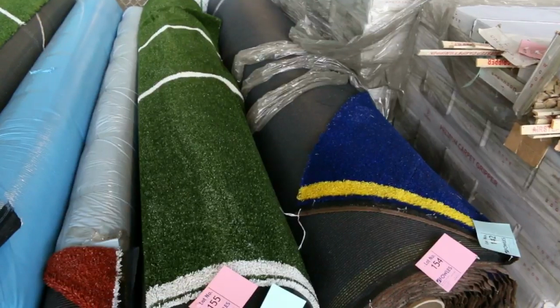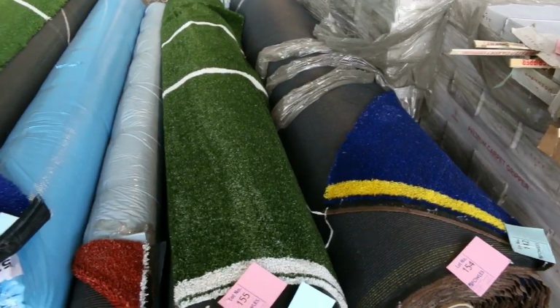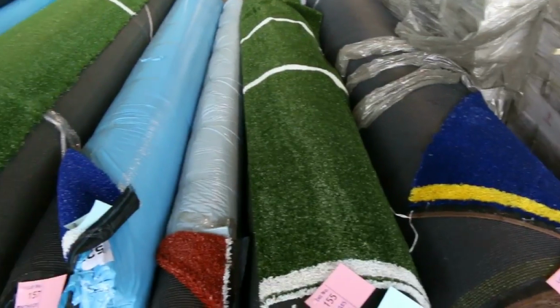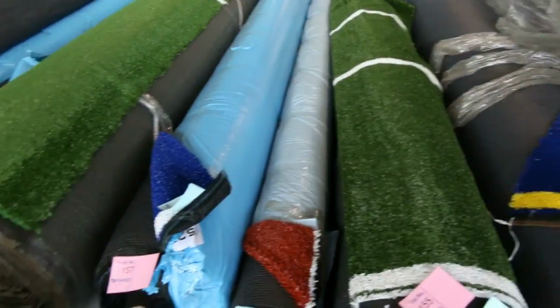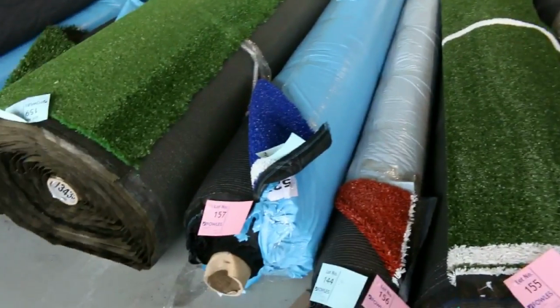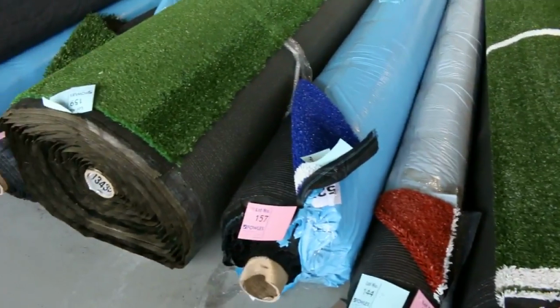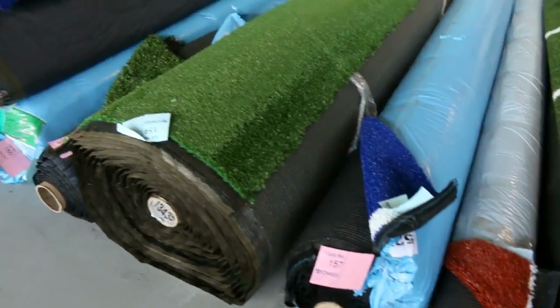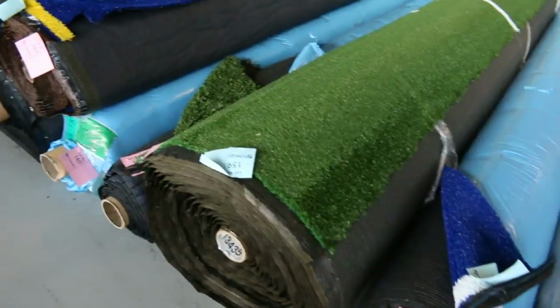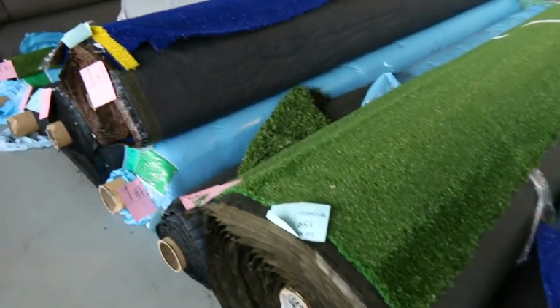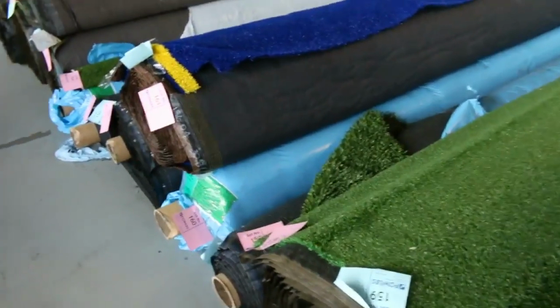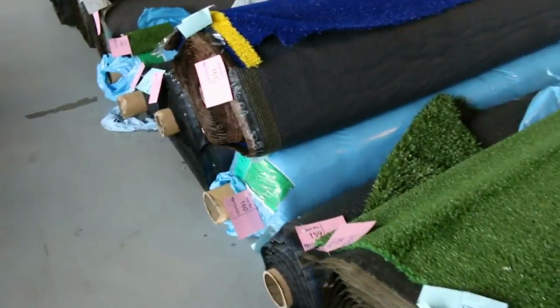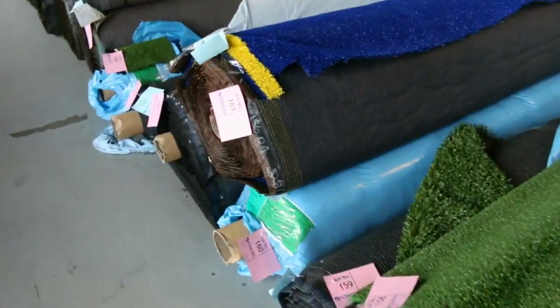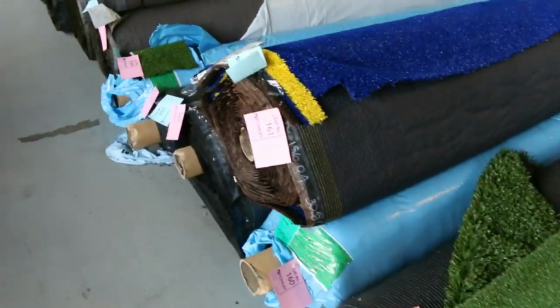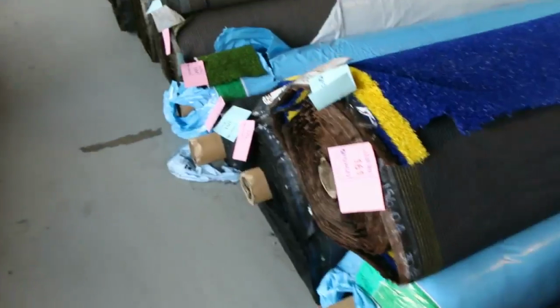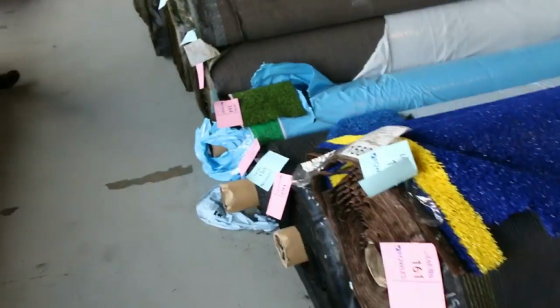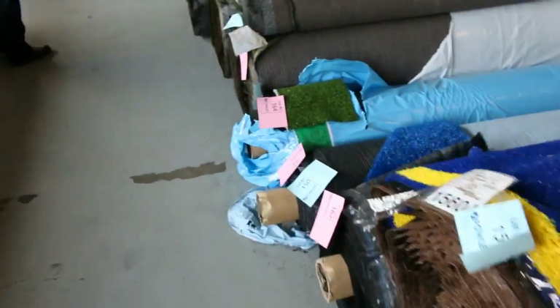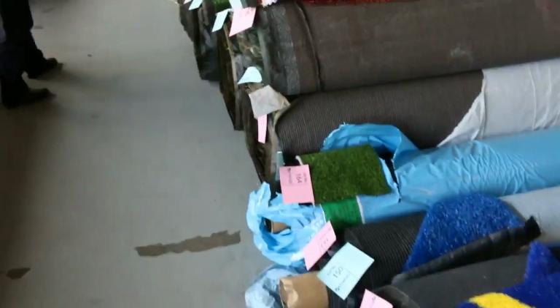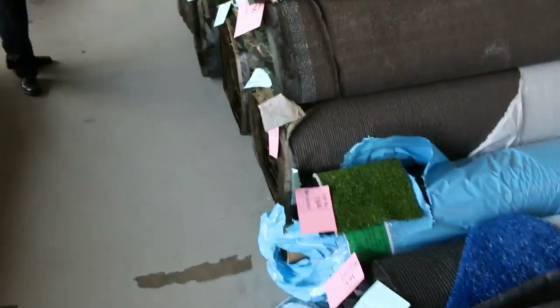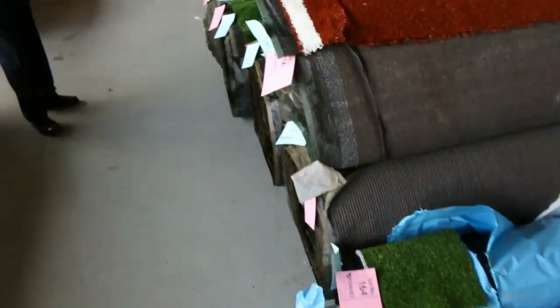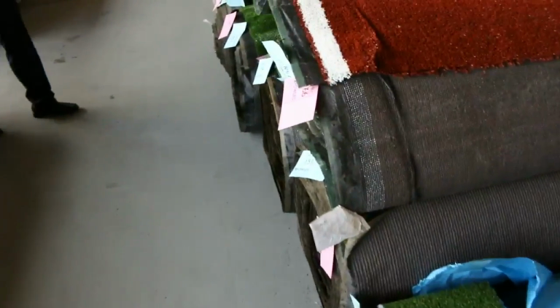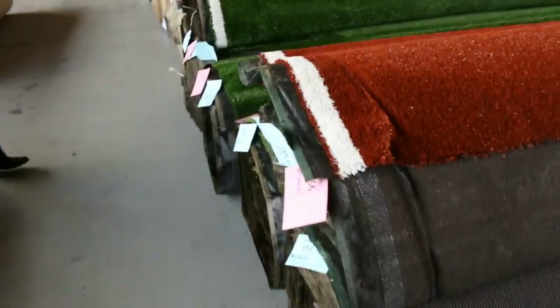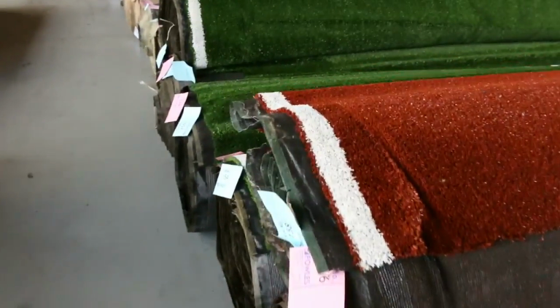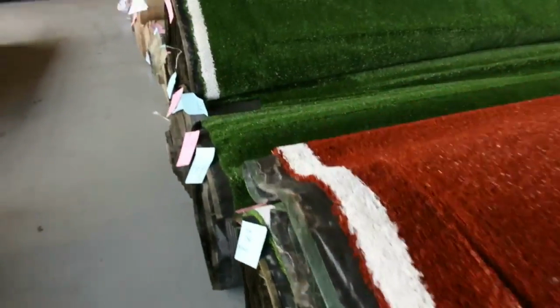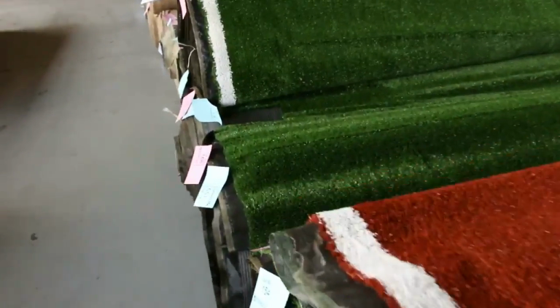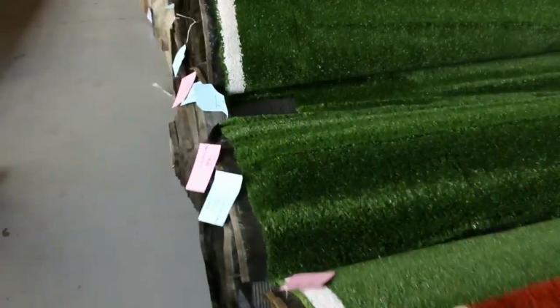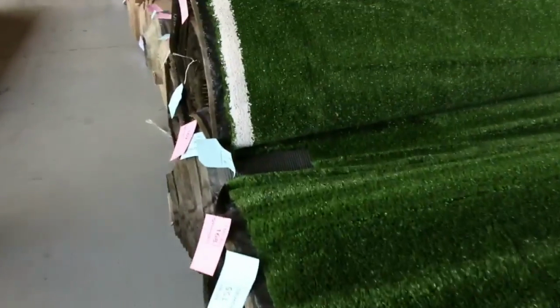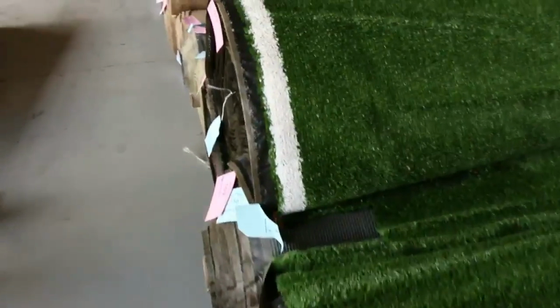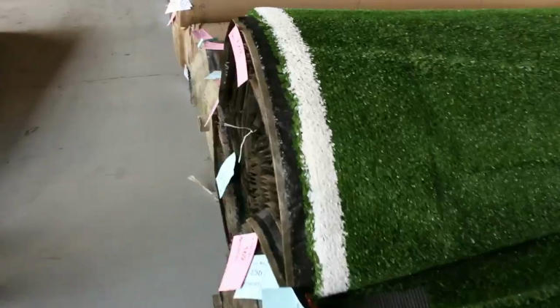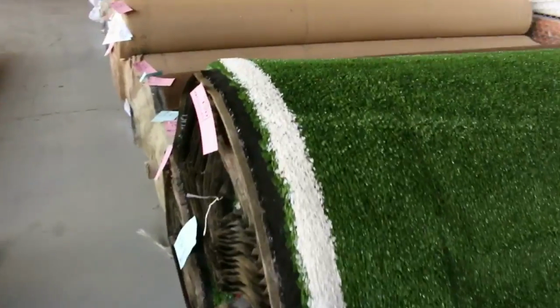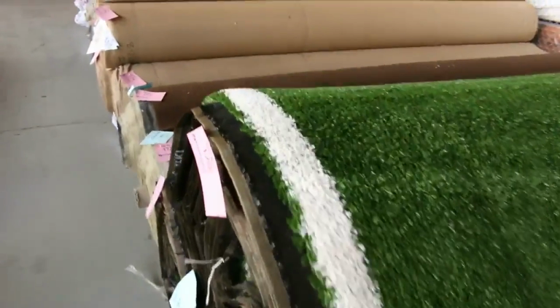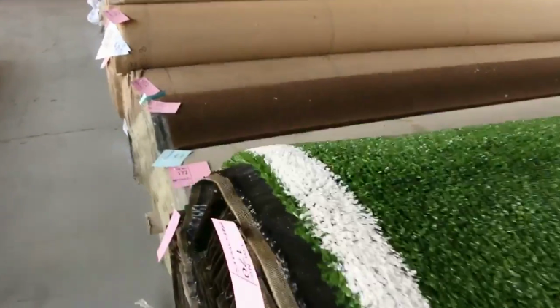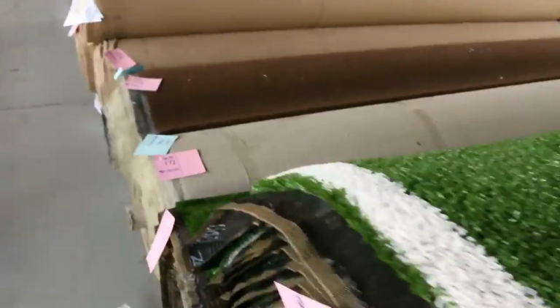Moving through — there's plenty of artificial turf tomorrow, in the green, the blue, and the brown. Probably looking between $5 and $15 a square metre — again a fraction of what you would be paying out in the field.